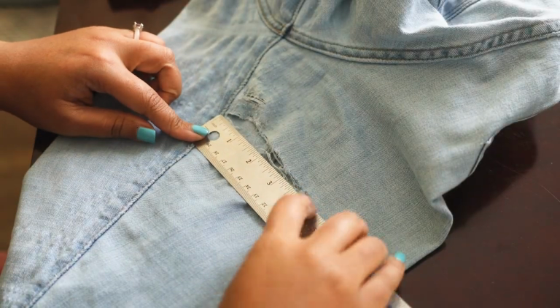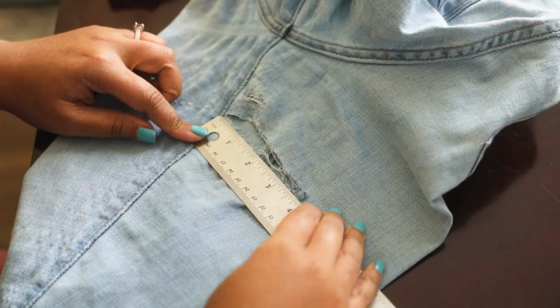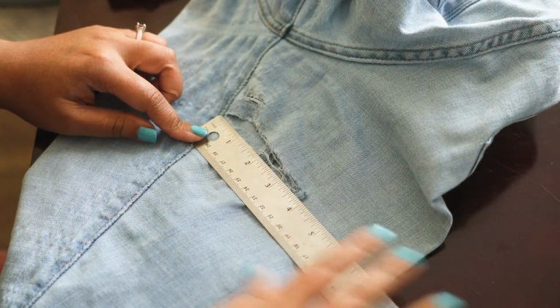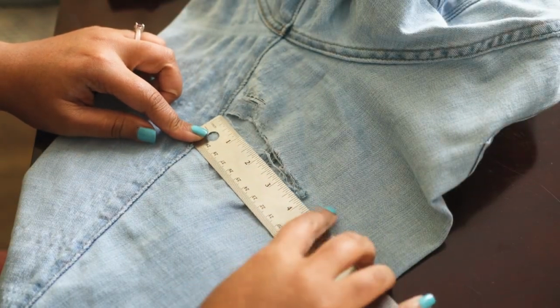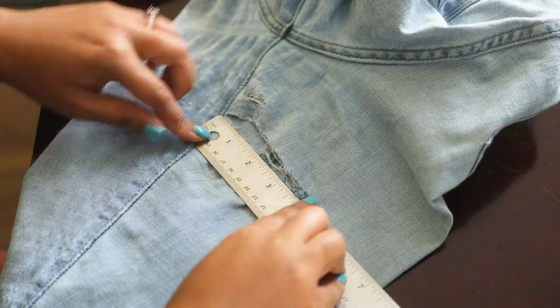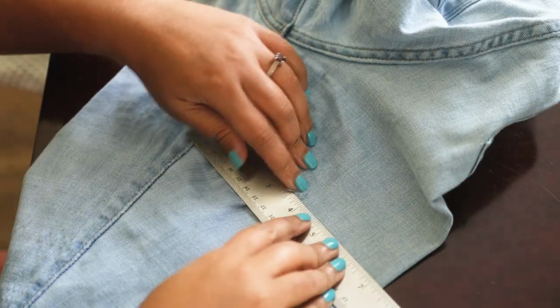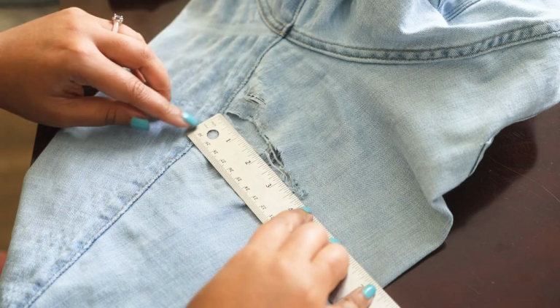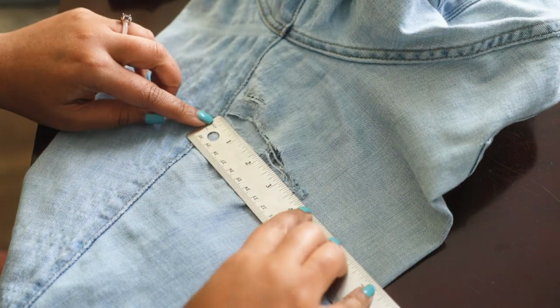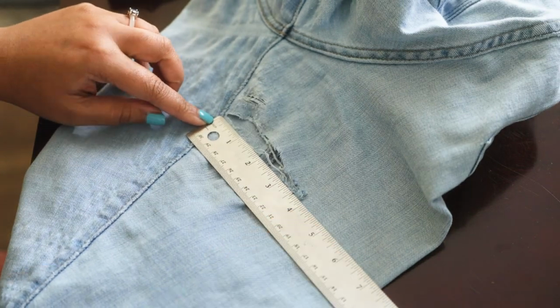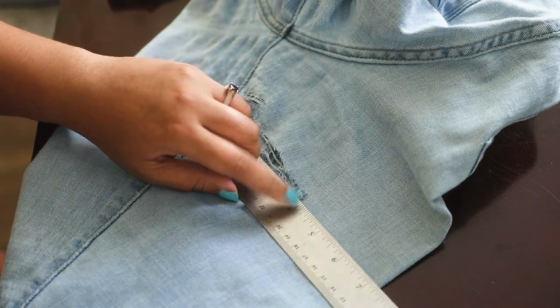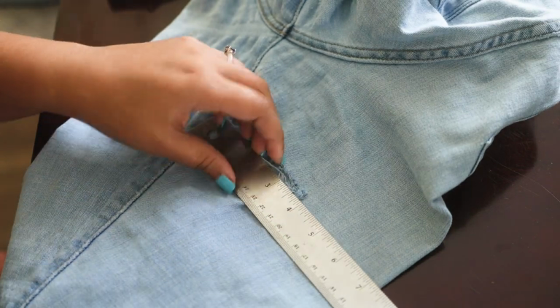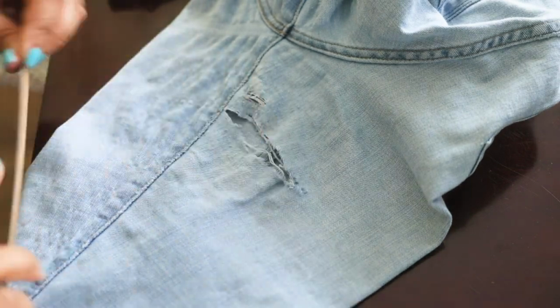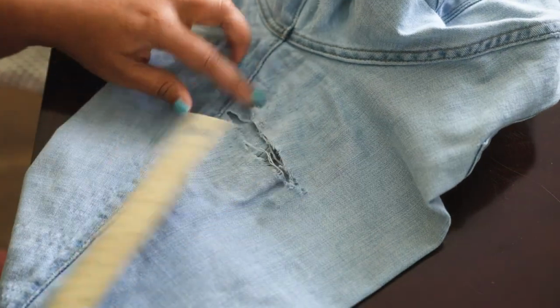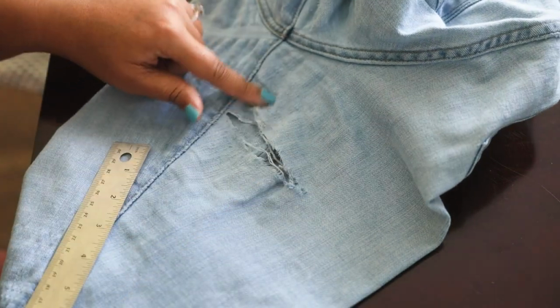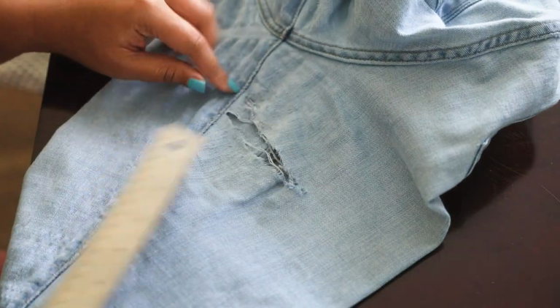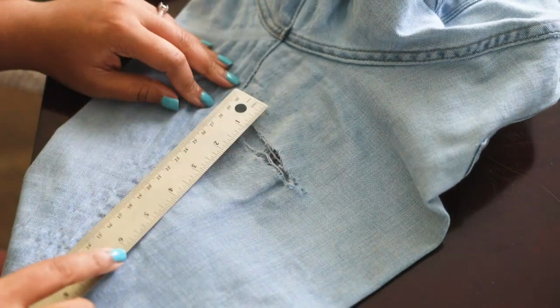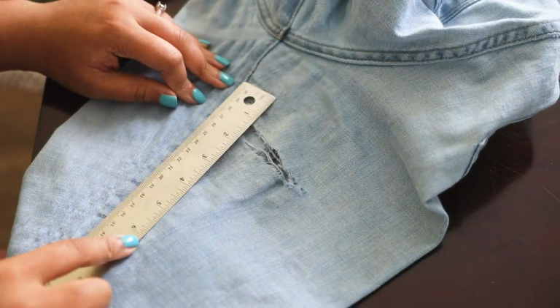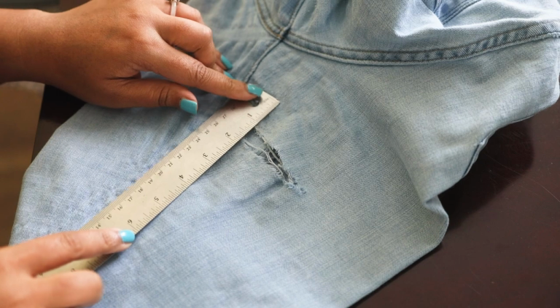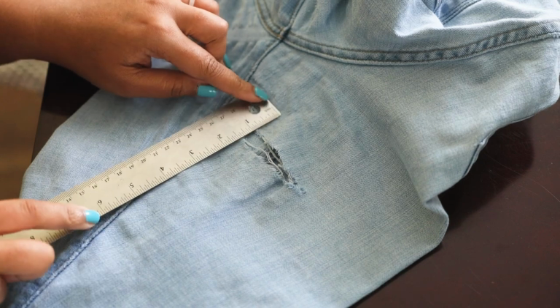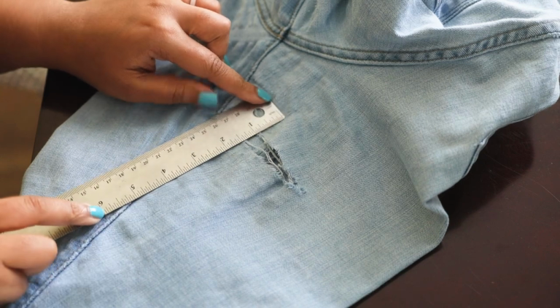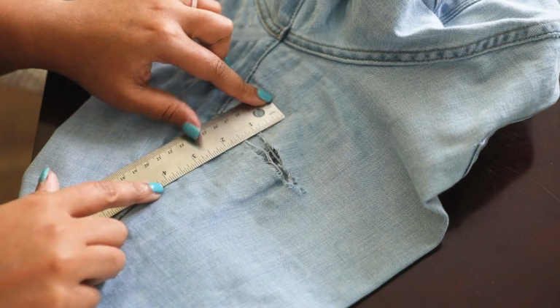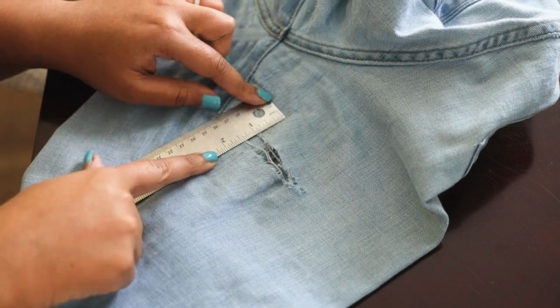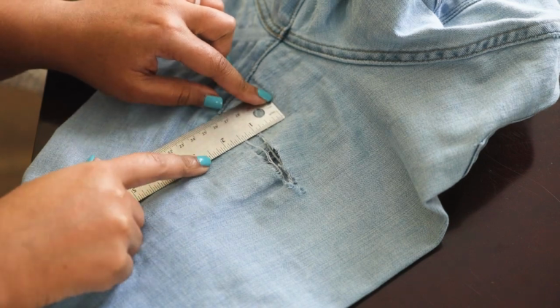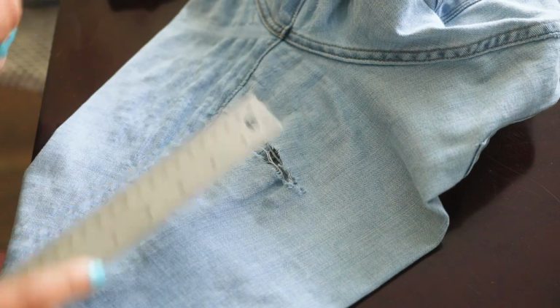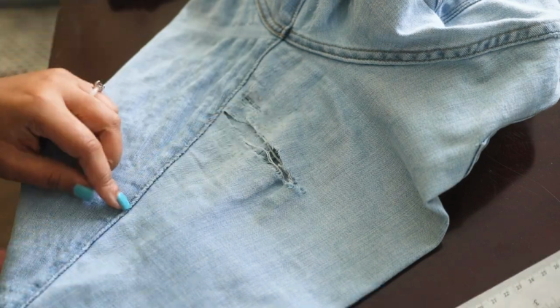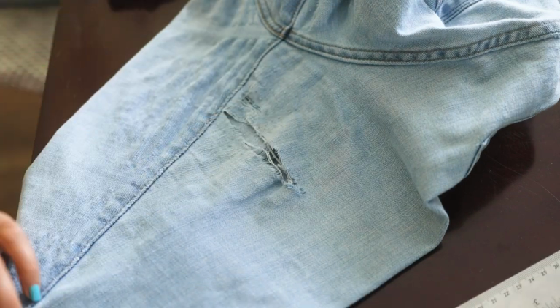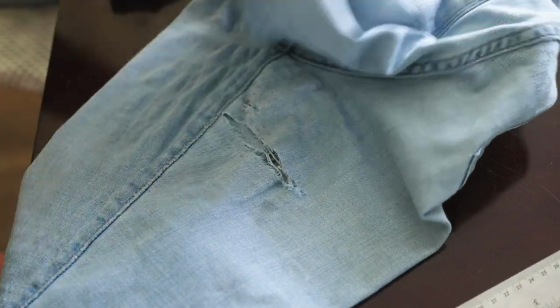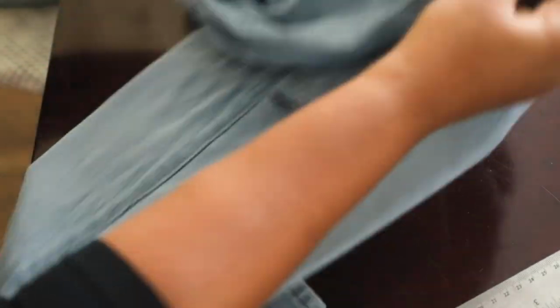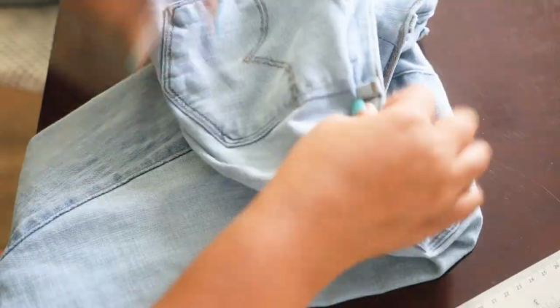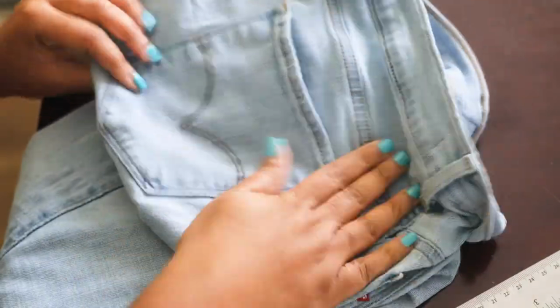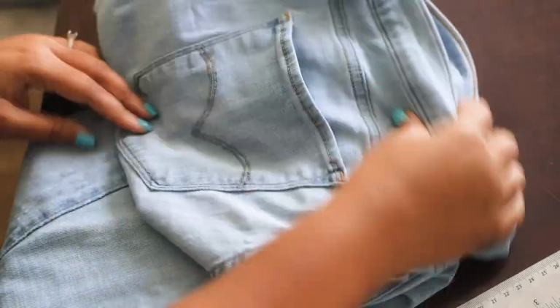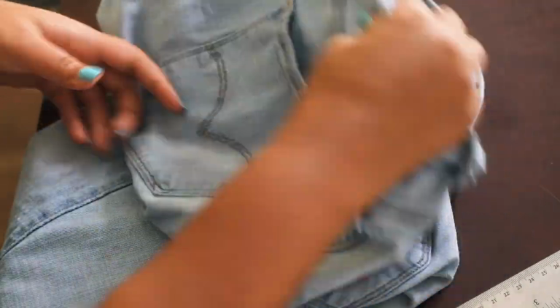To start, you want to go ahead and measure your tear or hole. Mine is four inches wide by about an inch and a half to two inches tall, if you include the little top piece.